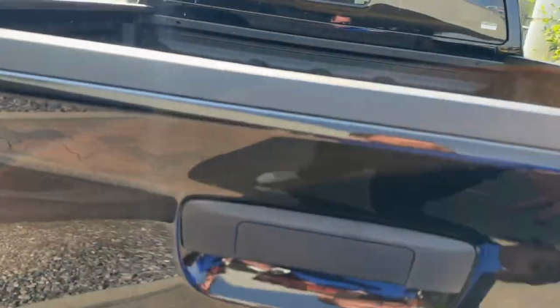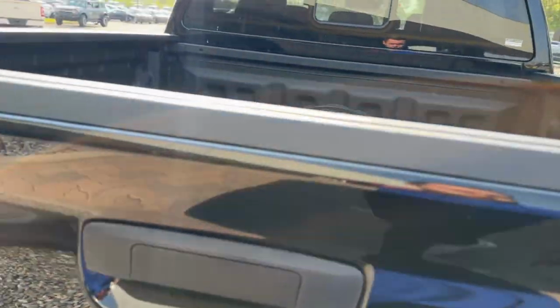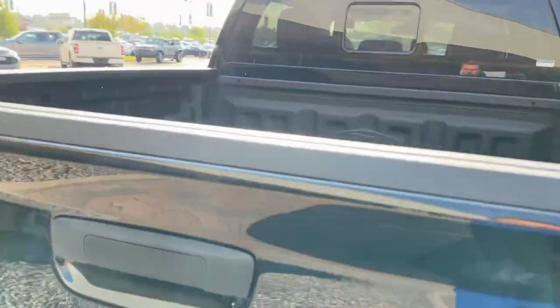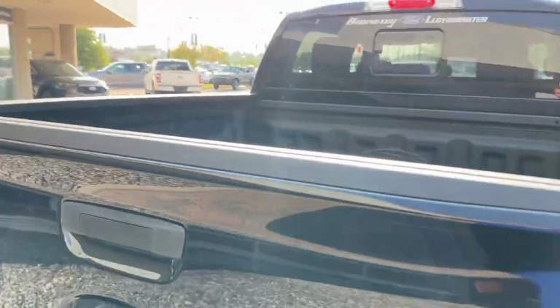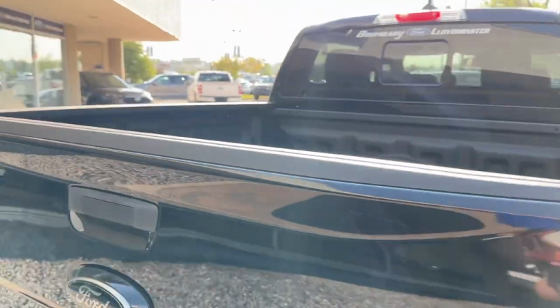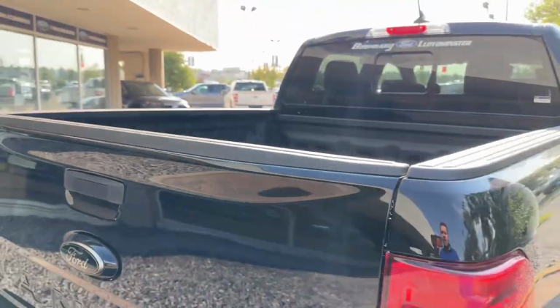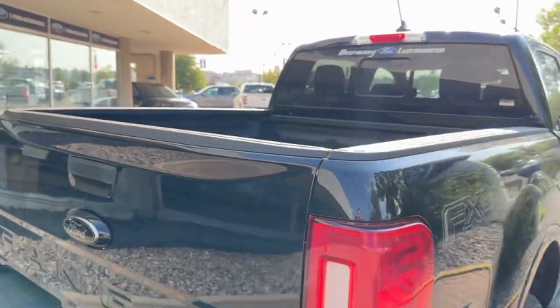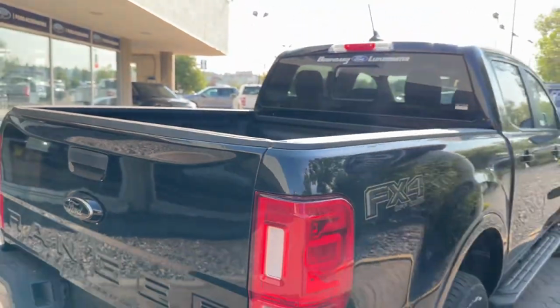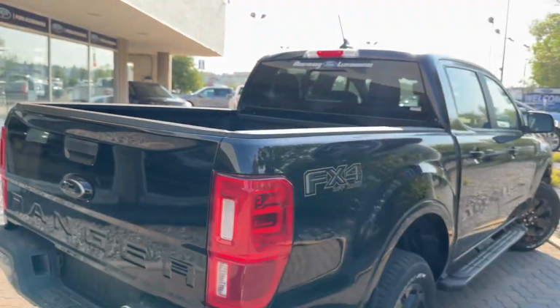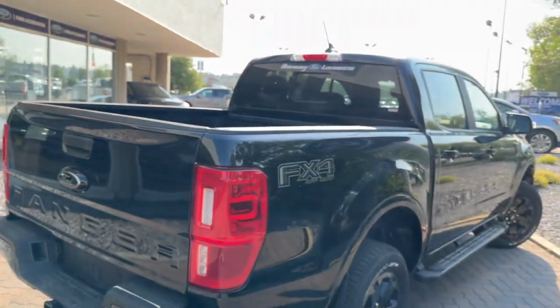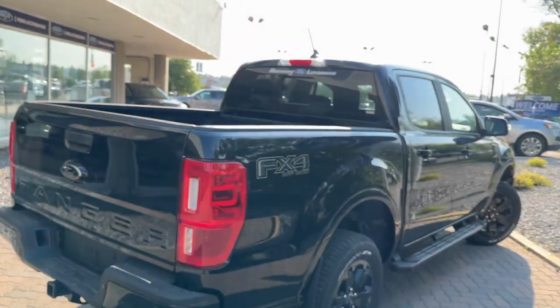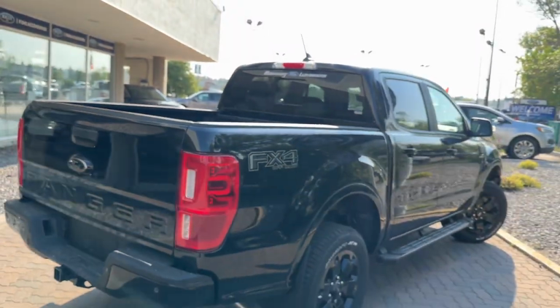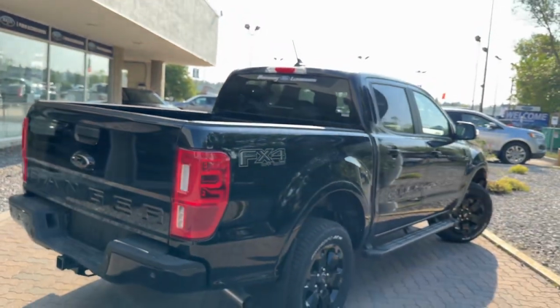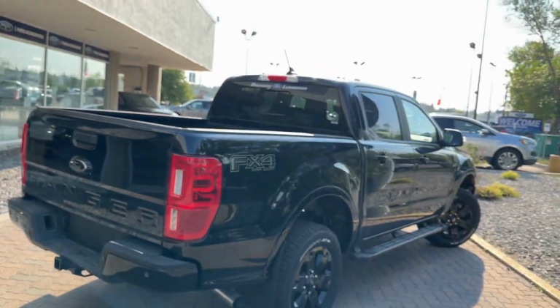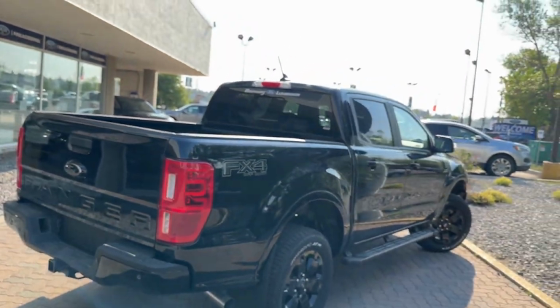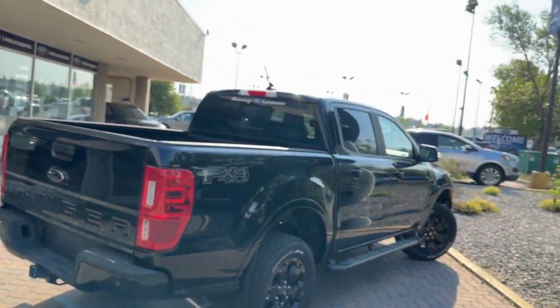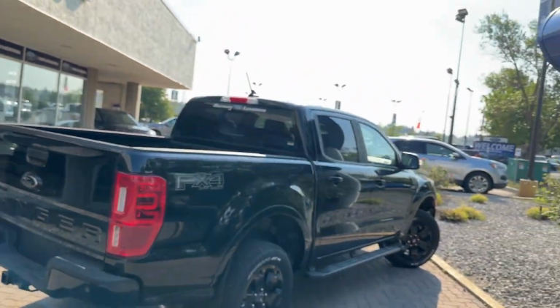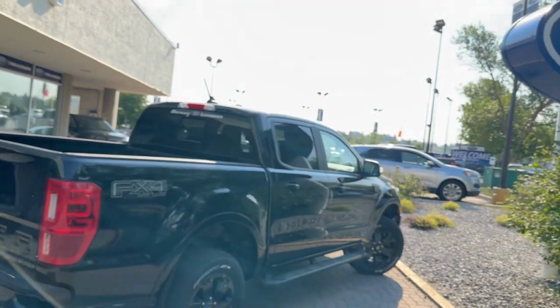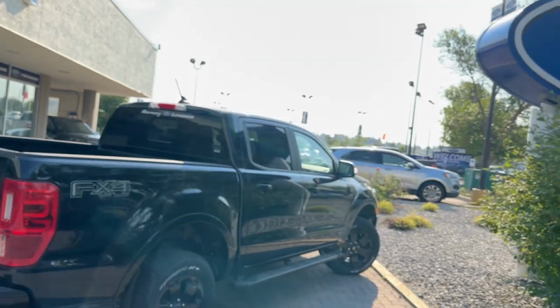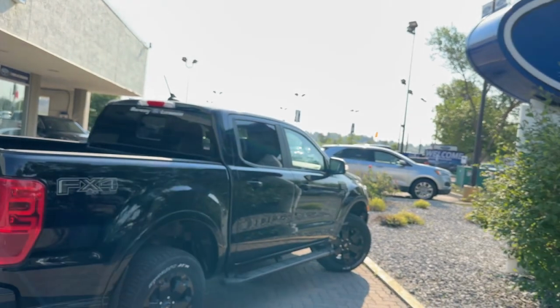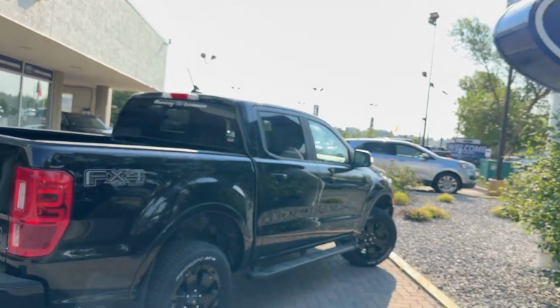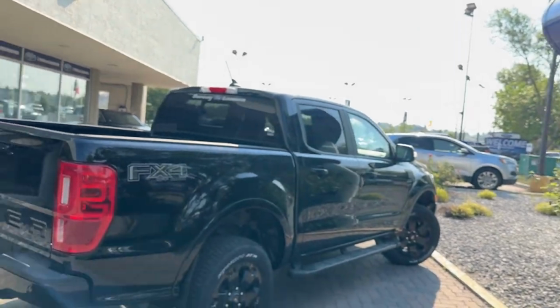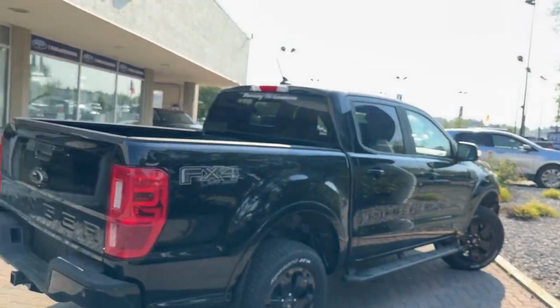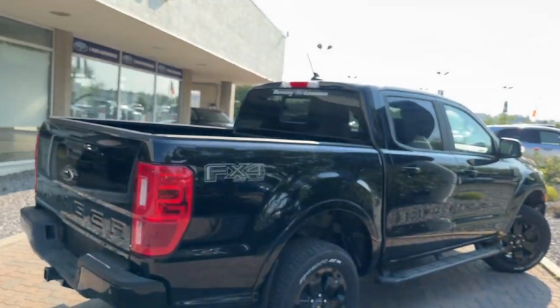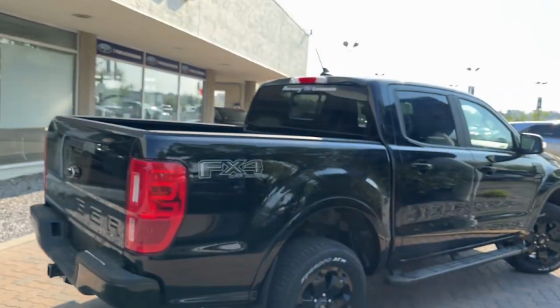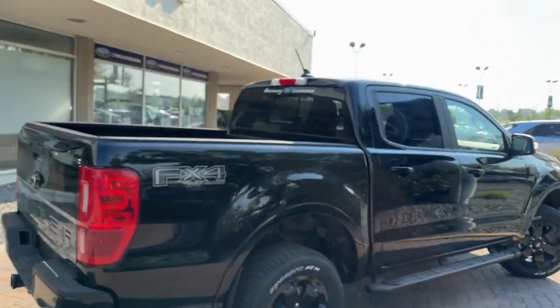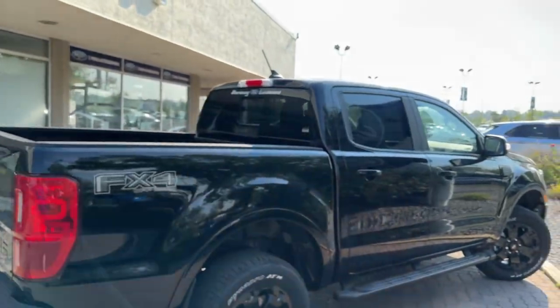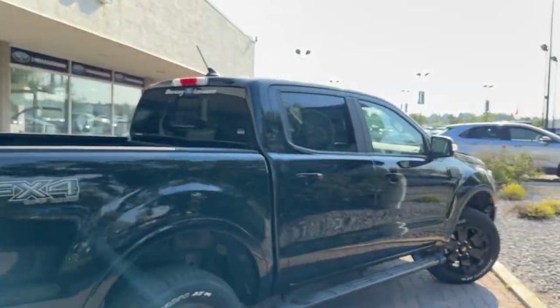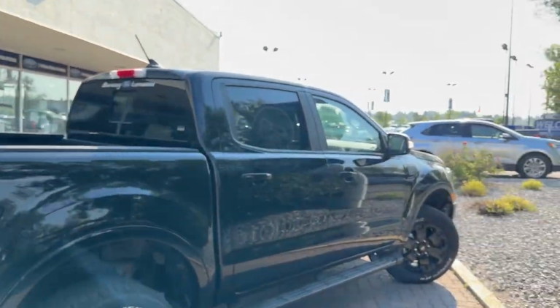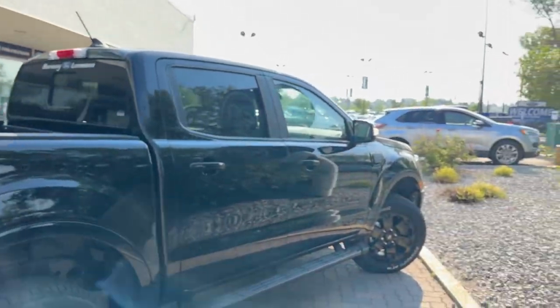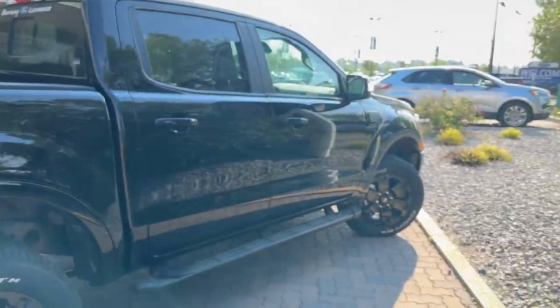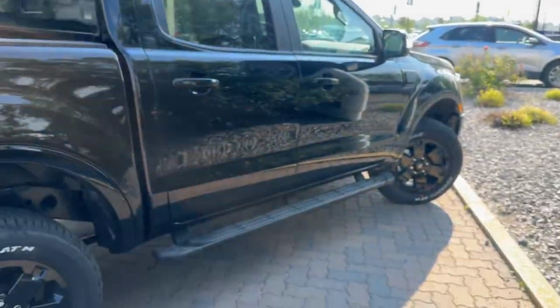Super nice truck. I love the size of these — they're super usable, you get nice ground clearance still on a truck platform. Tons of fun.